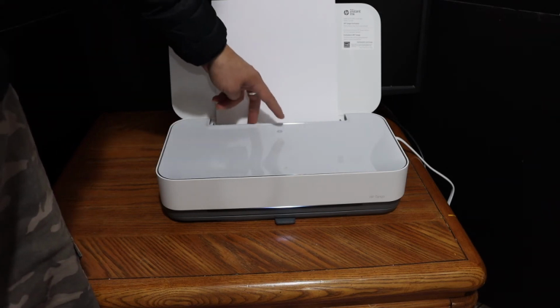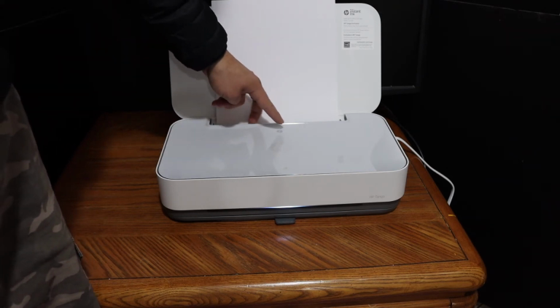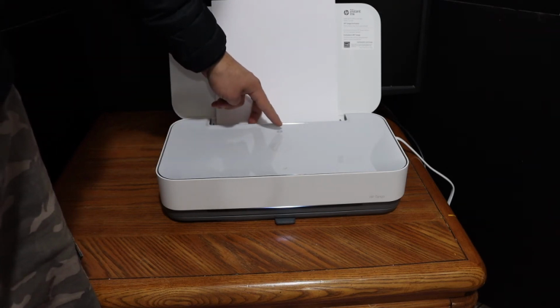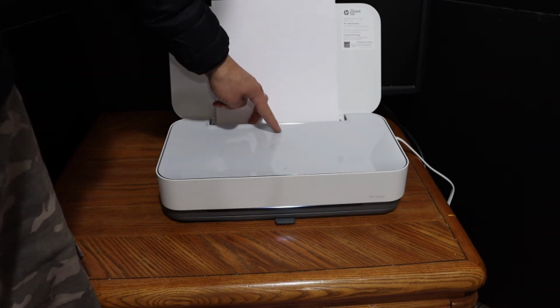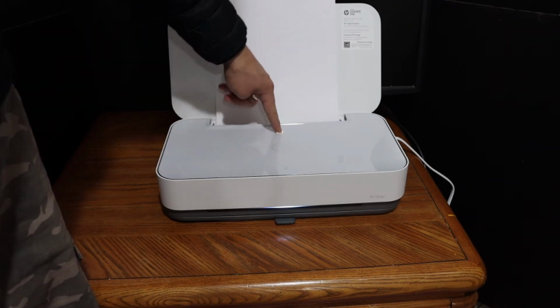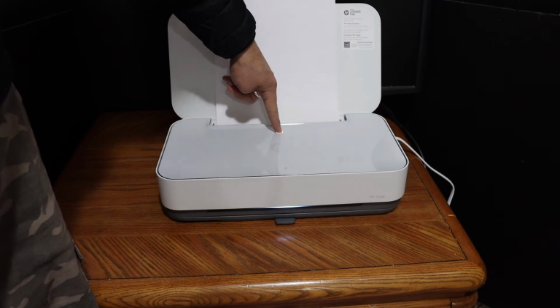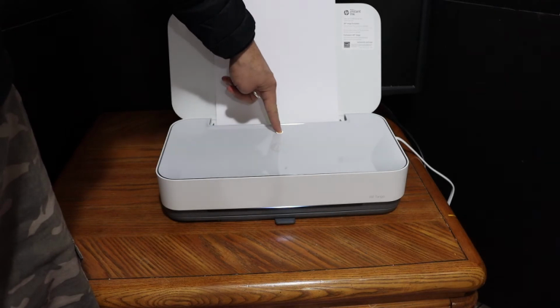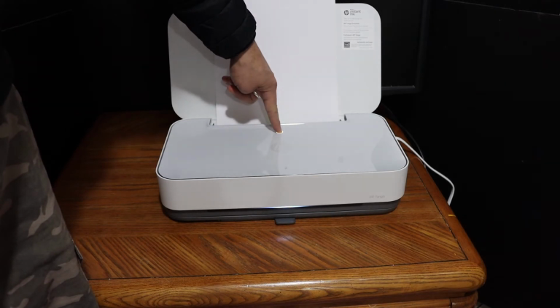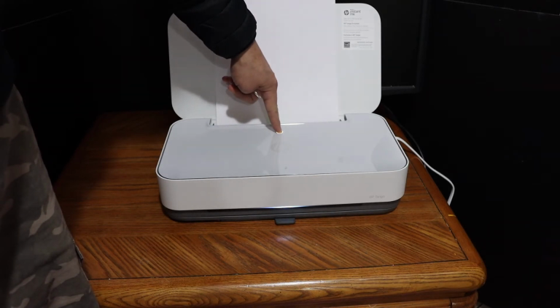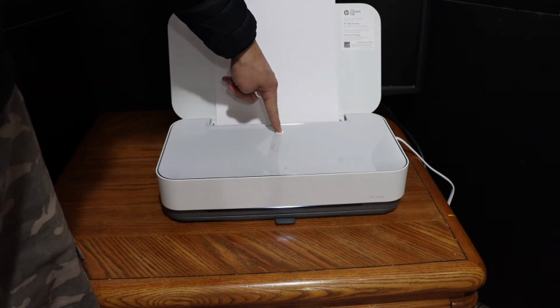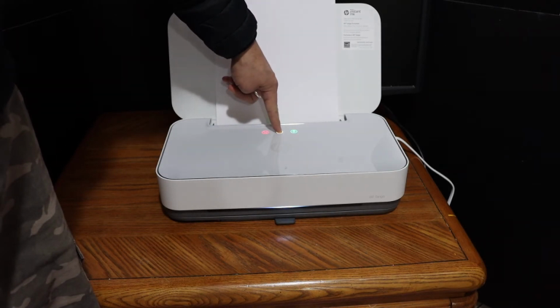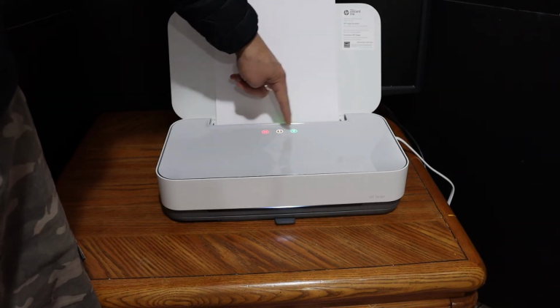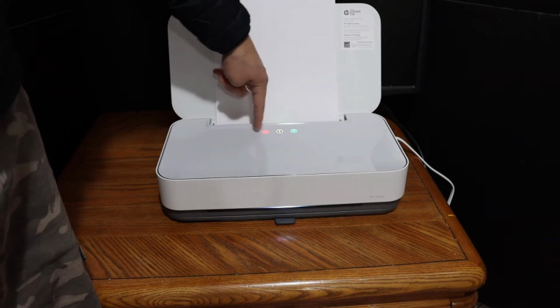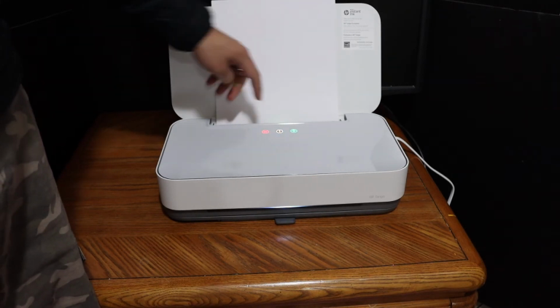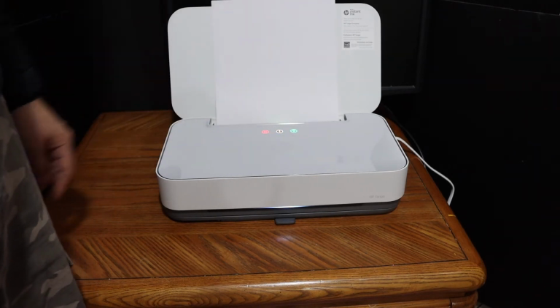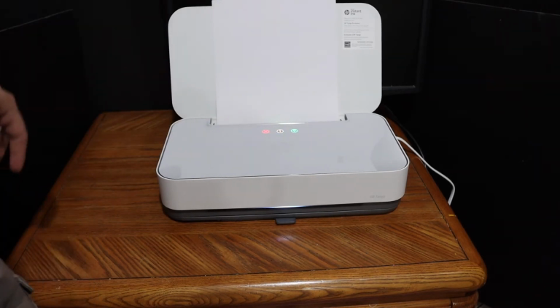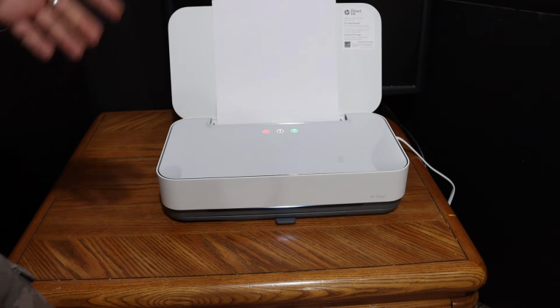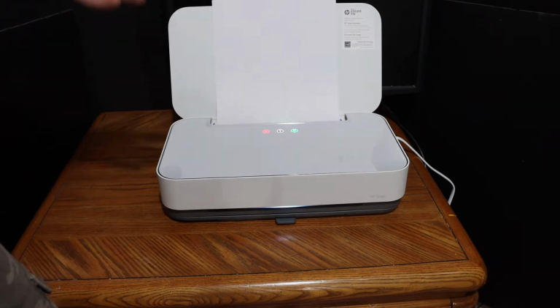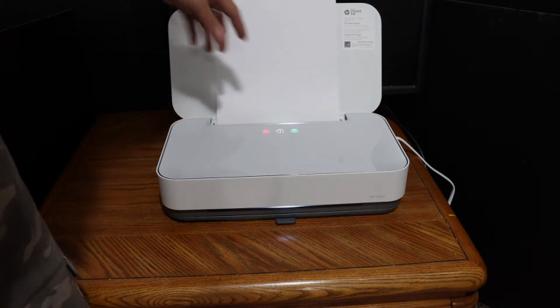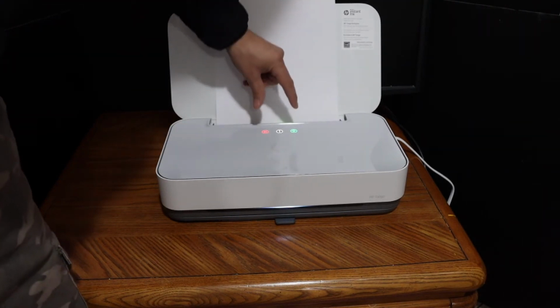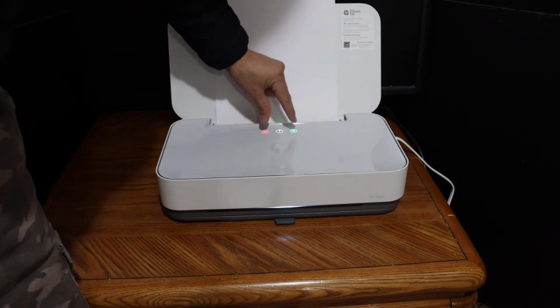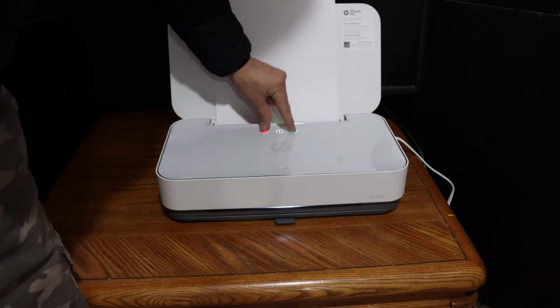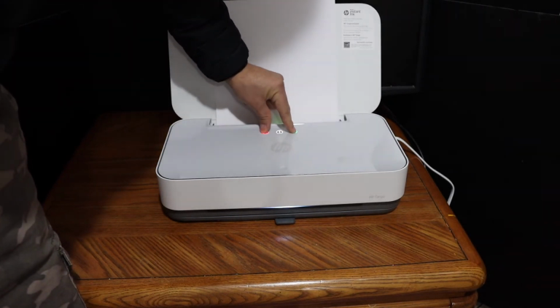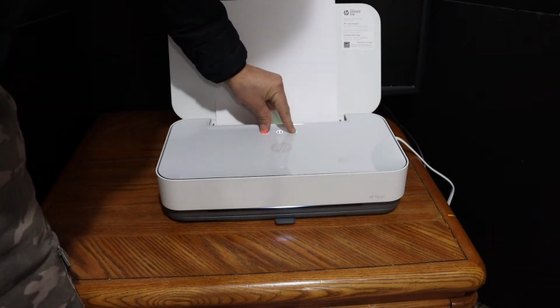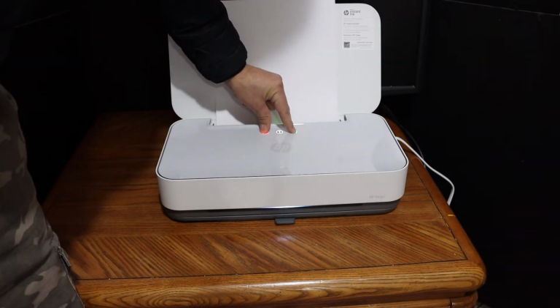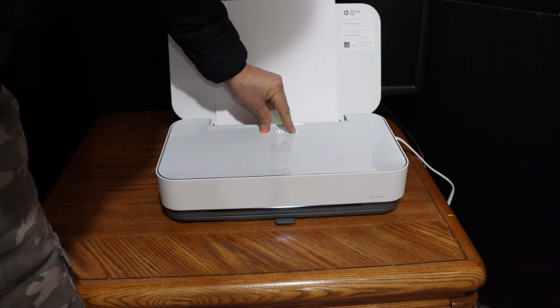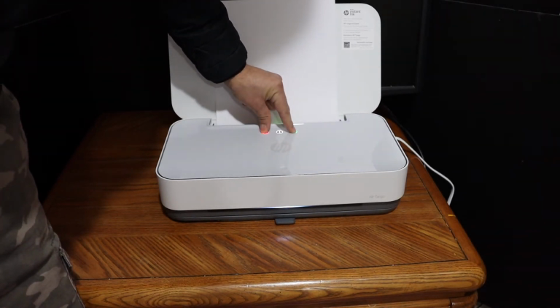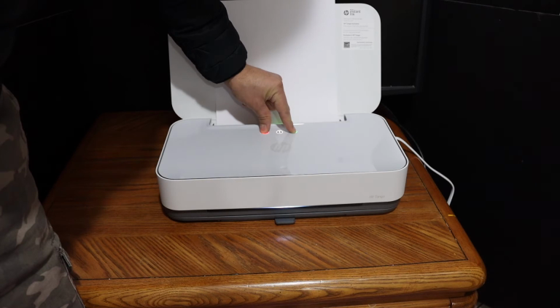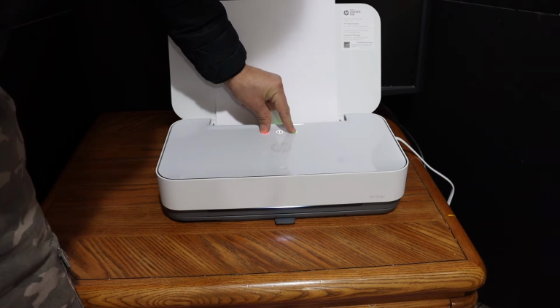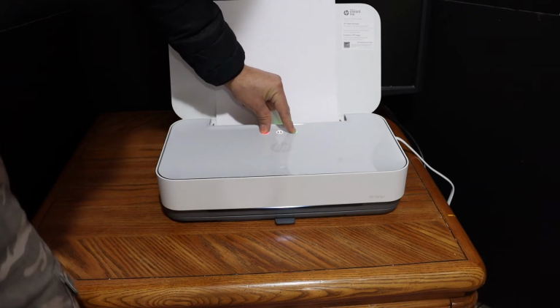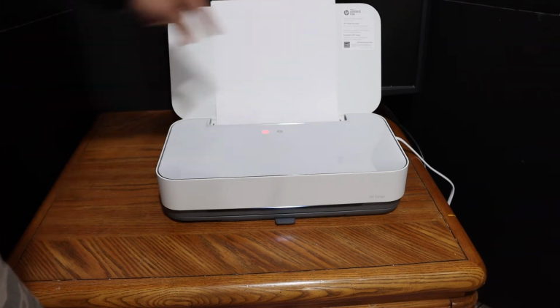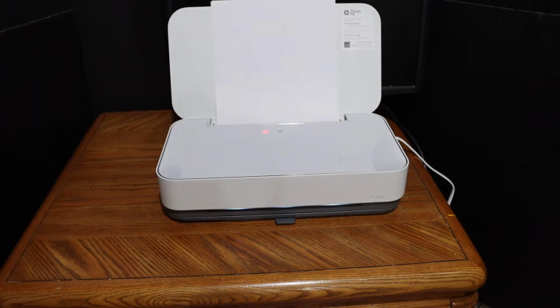Press the information button for three seconds — press and hold until you see all the lights. Then press the arrow button and the cancel button together, hold for three seconds, and release them.